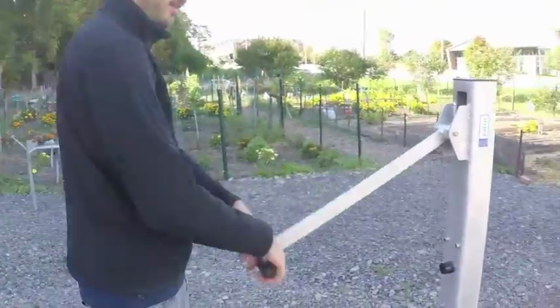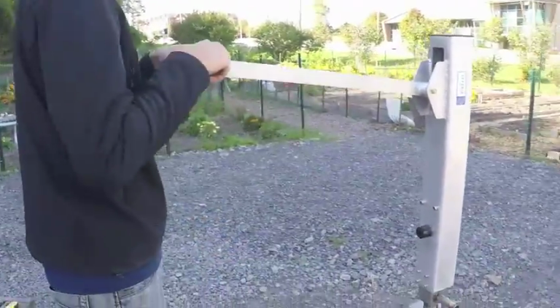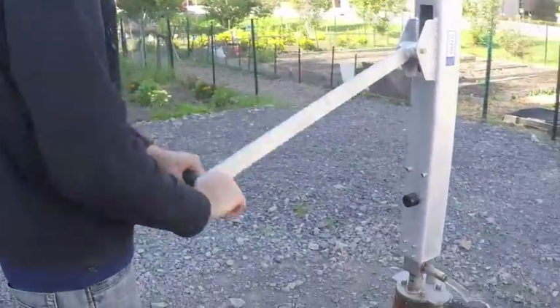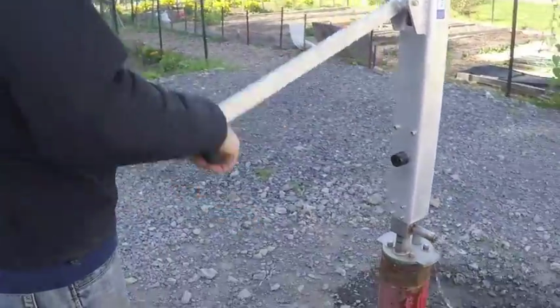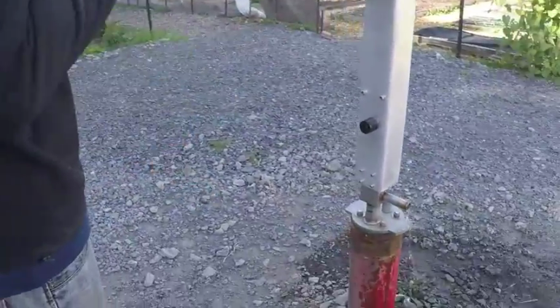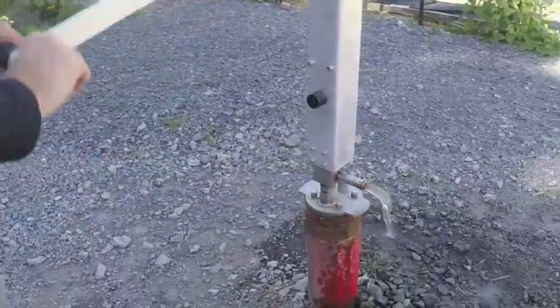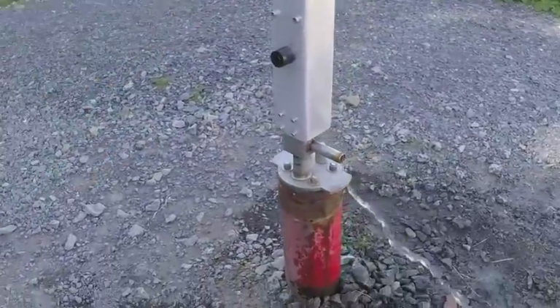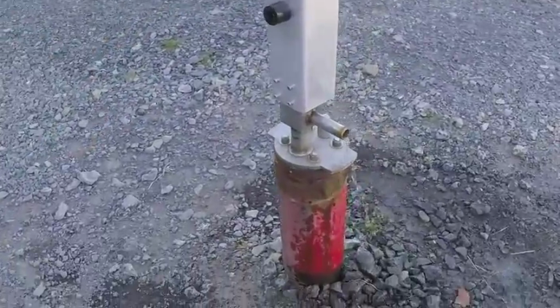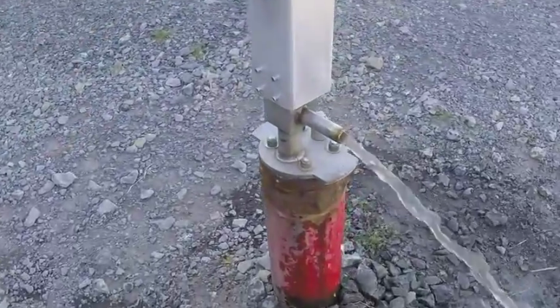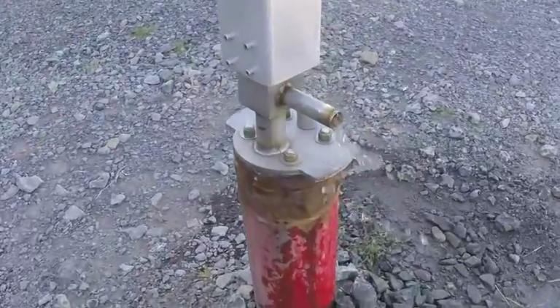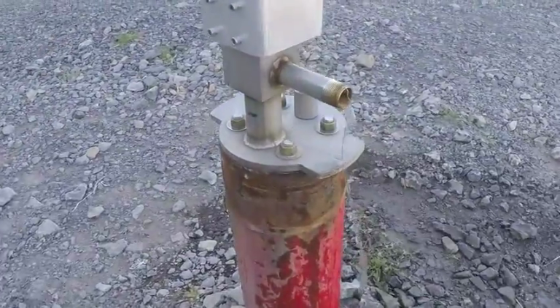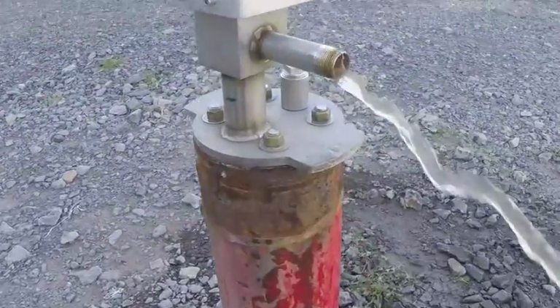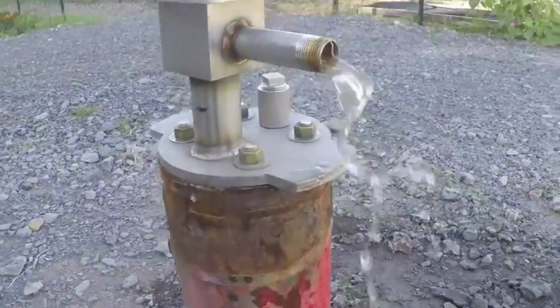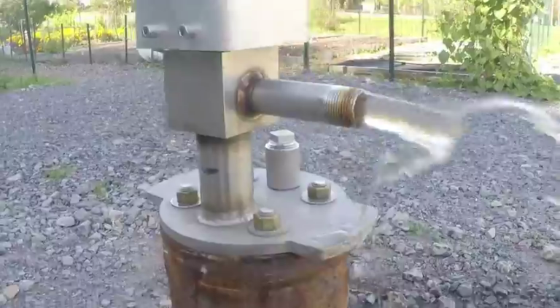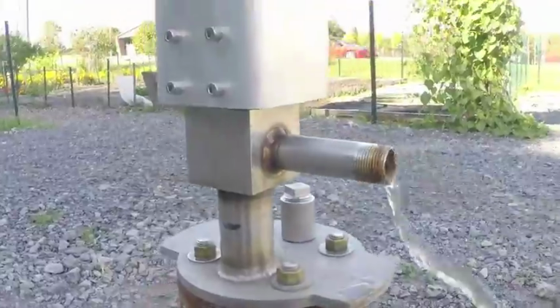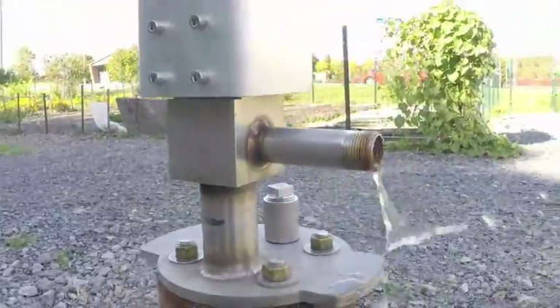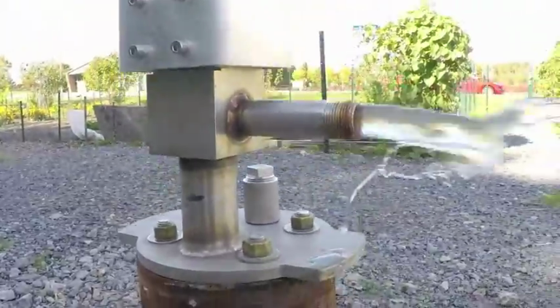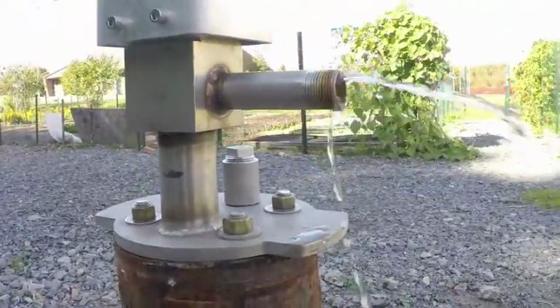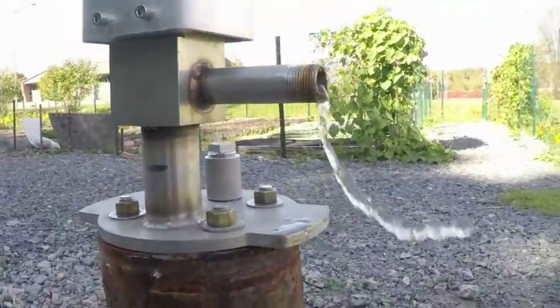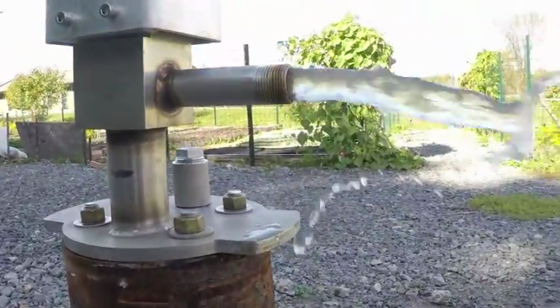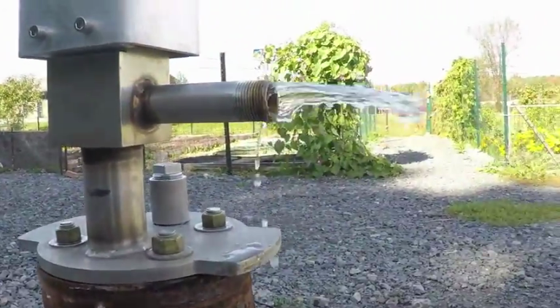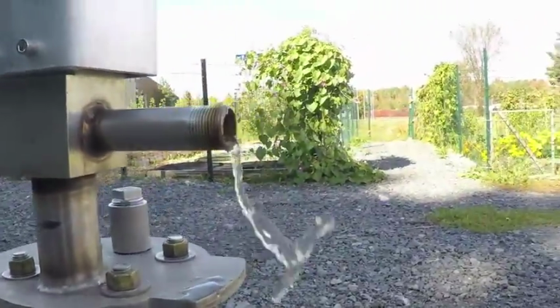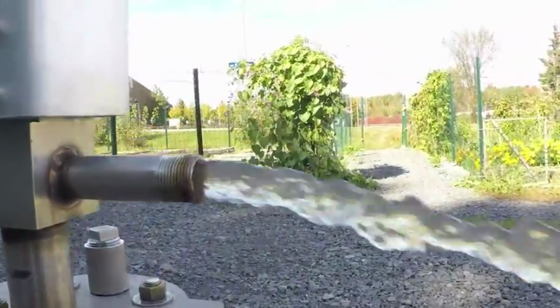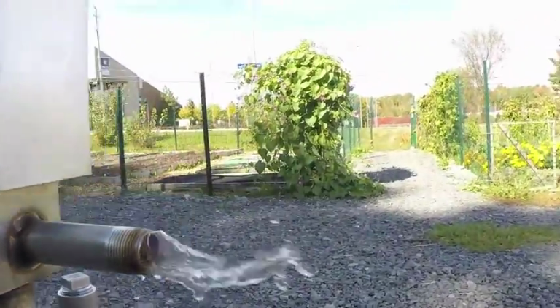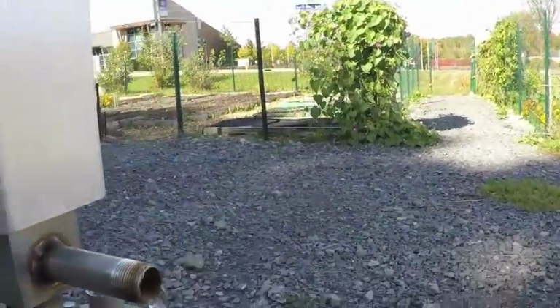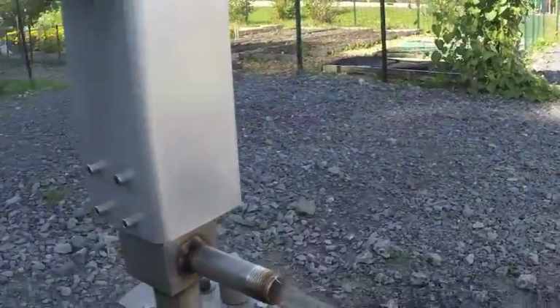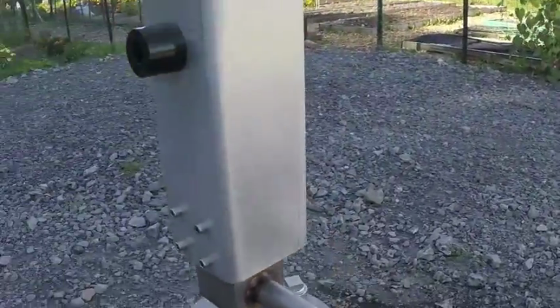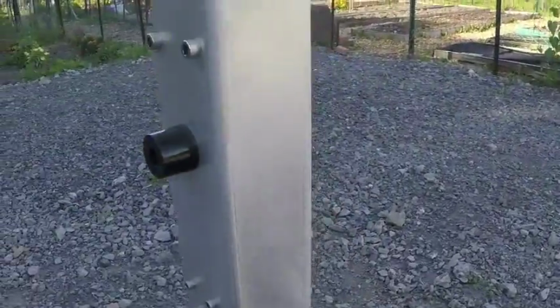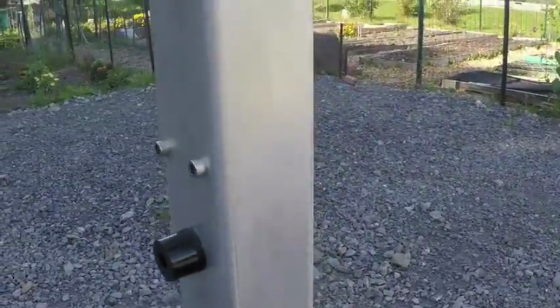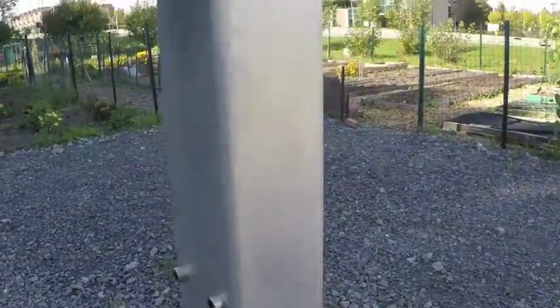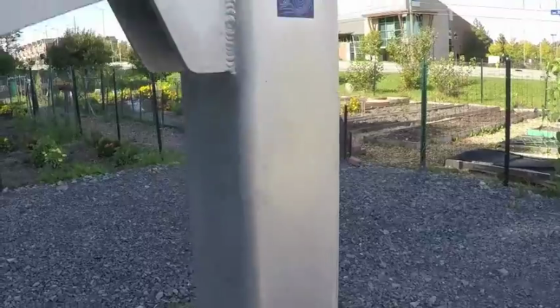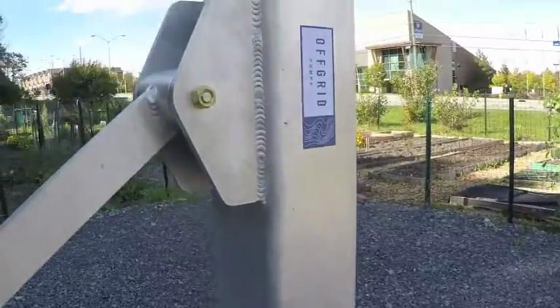The pump can also be retrofit into wells alongside existing submersible pumps or pitless adapters as an excellent backup system, should your main water delivery system fail.